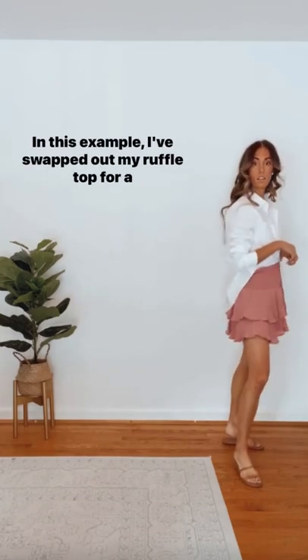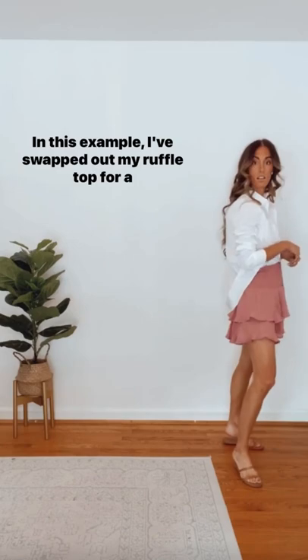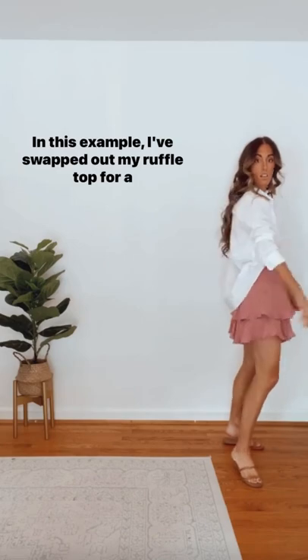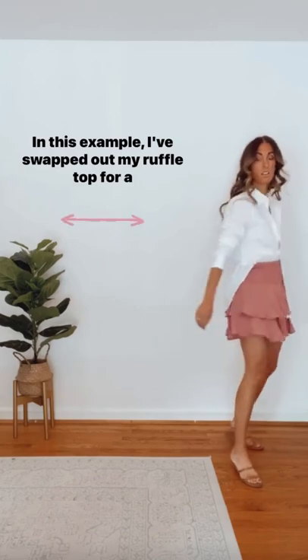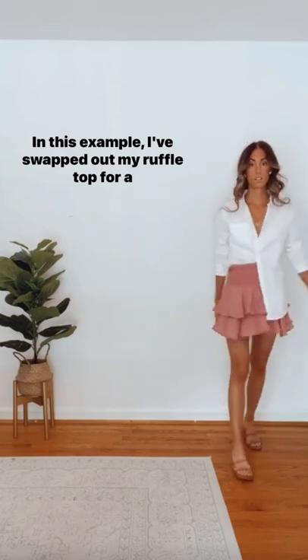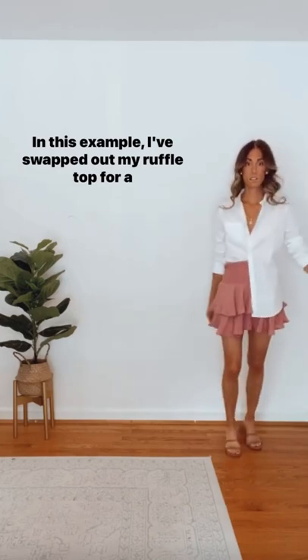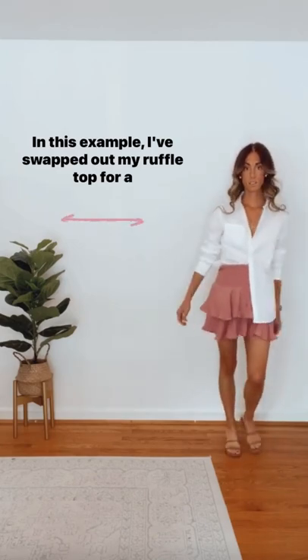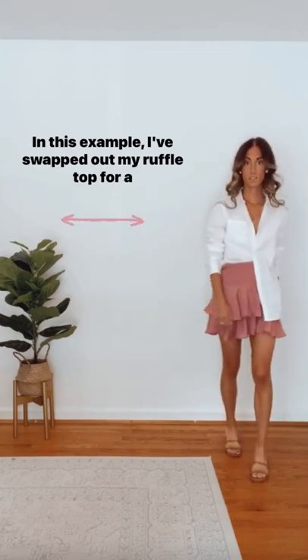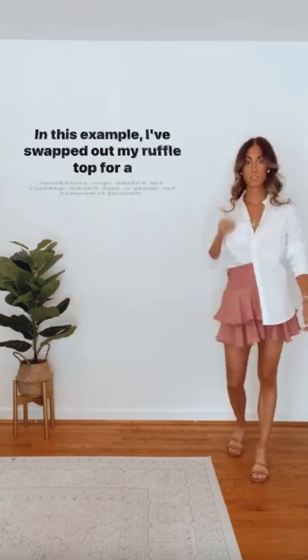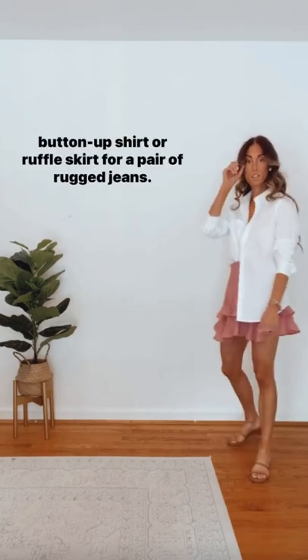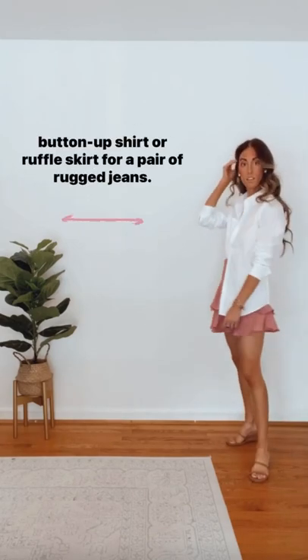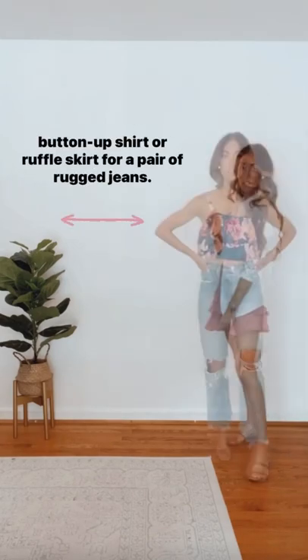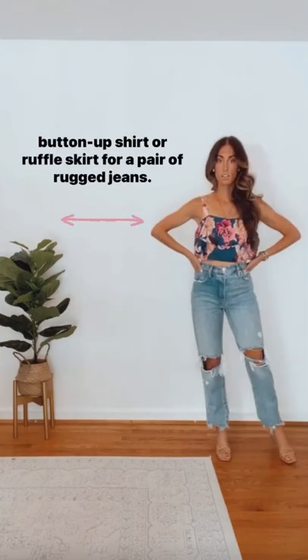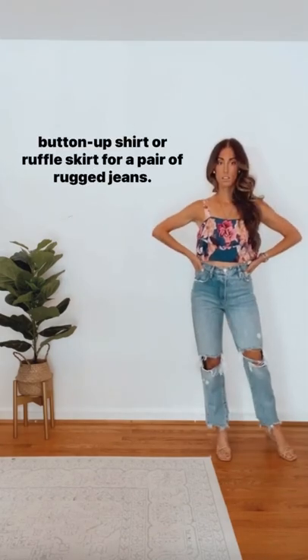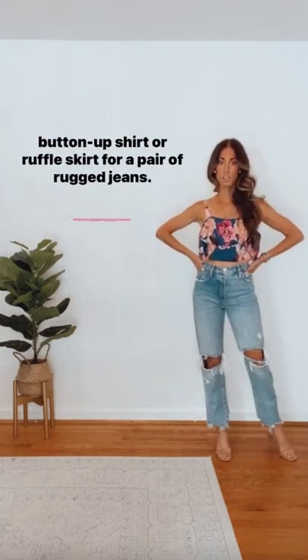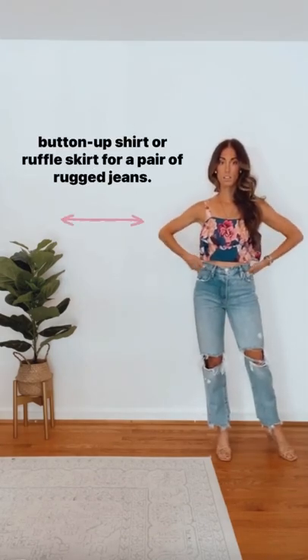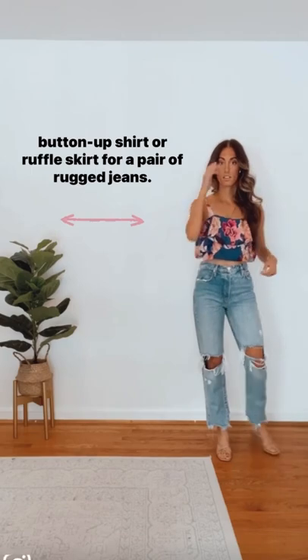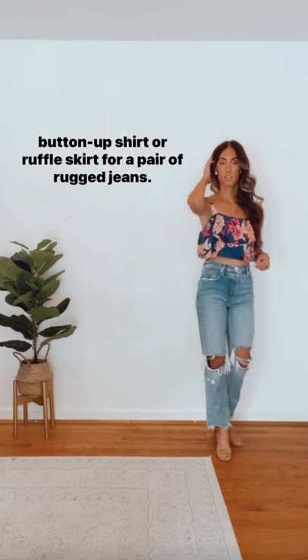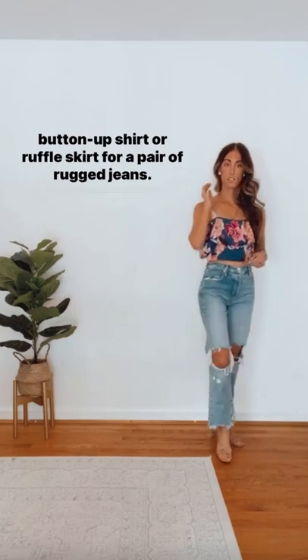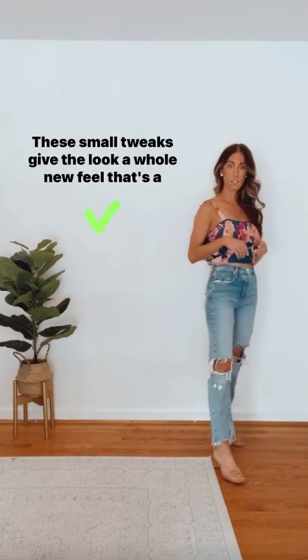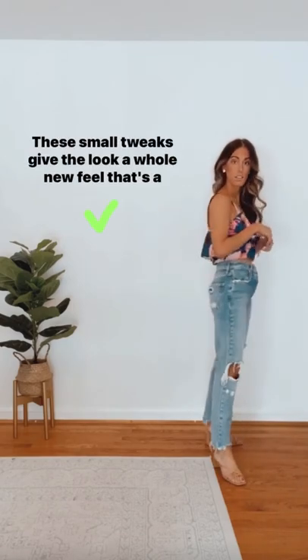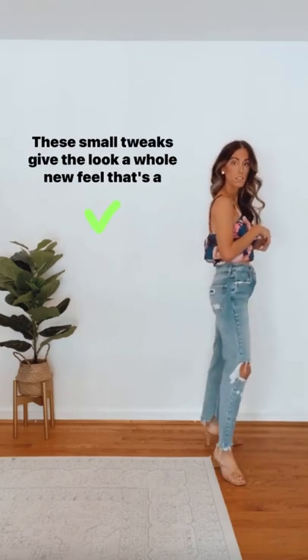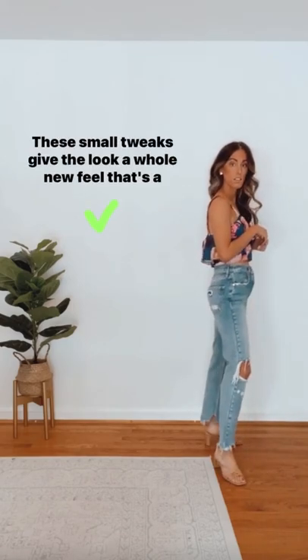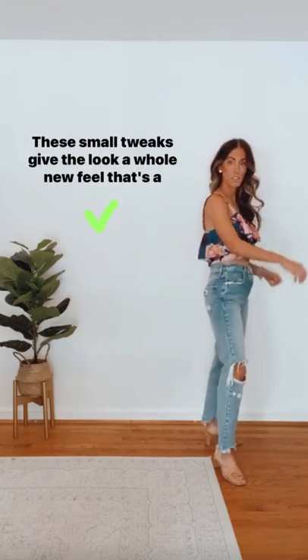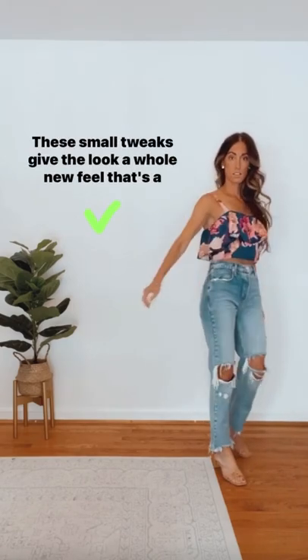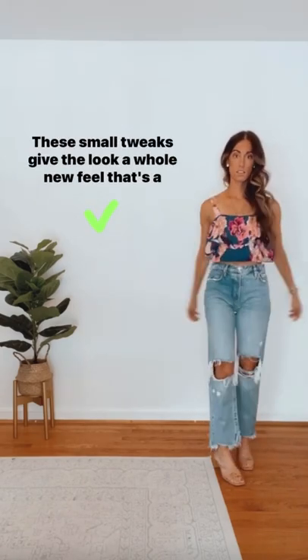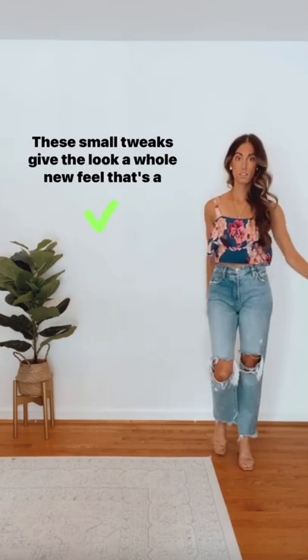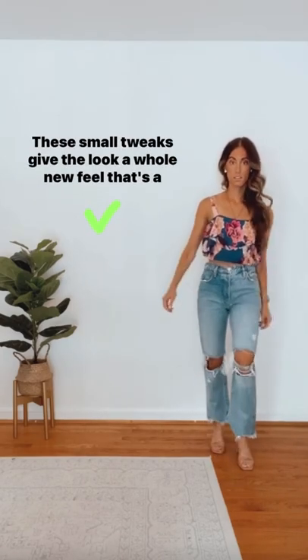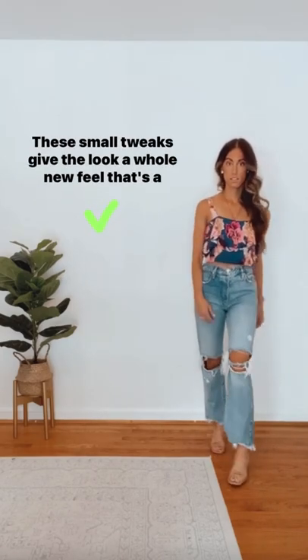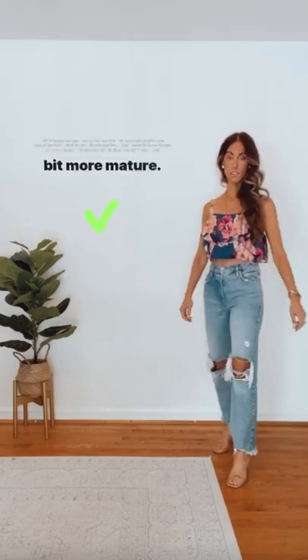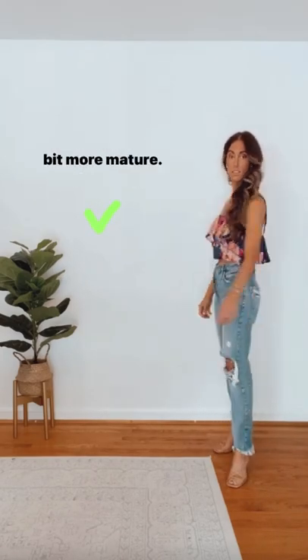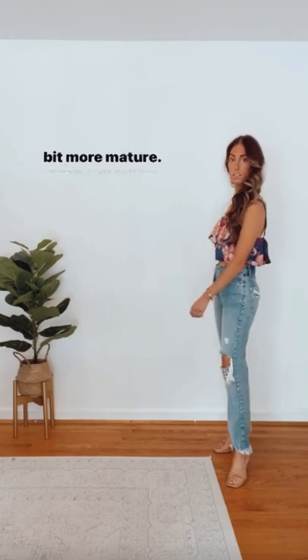In this example, I've swapped out my ruffle top for a button-up shirt, or the ruffle skirt for a pair of rugged jeans. These small tweaks give the look a whole new feel that's a bit more mature.